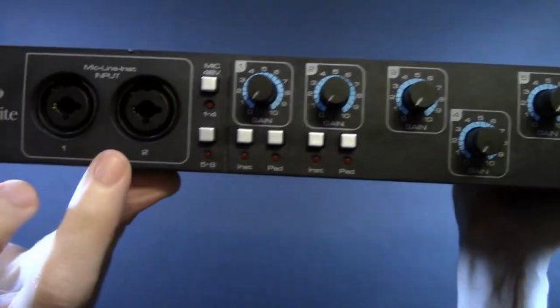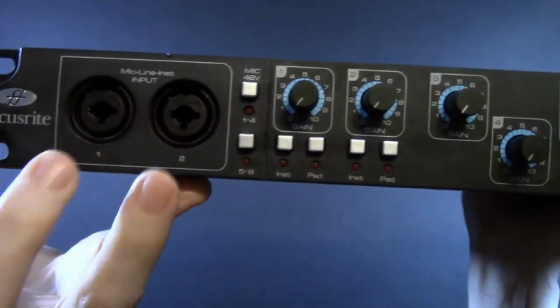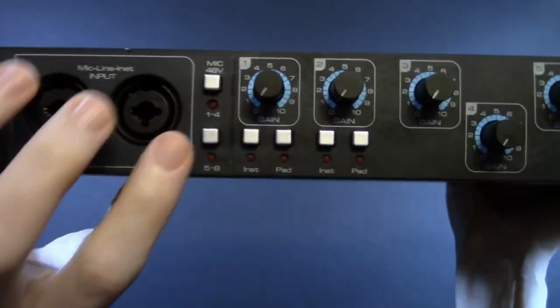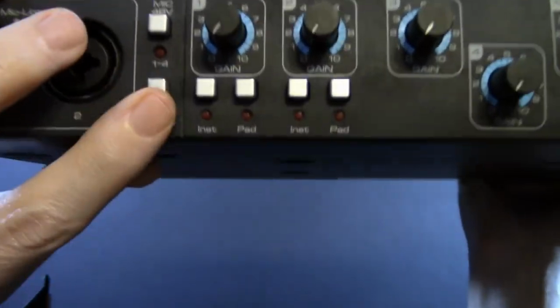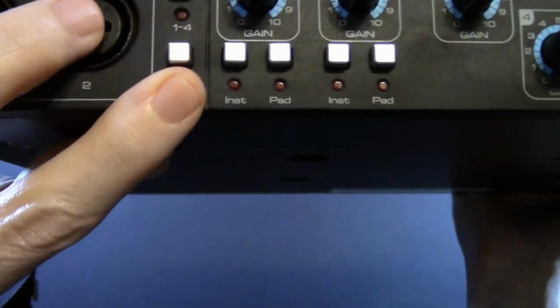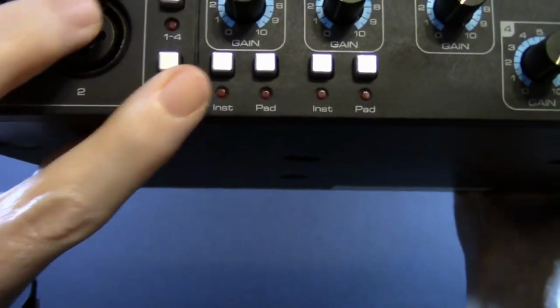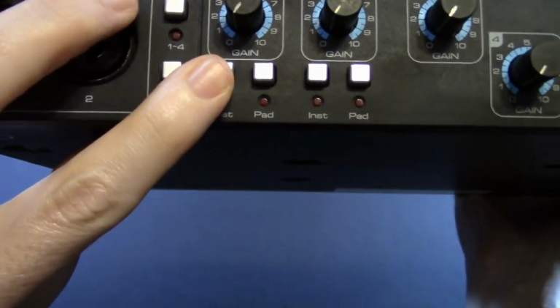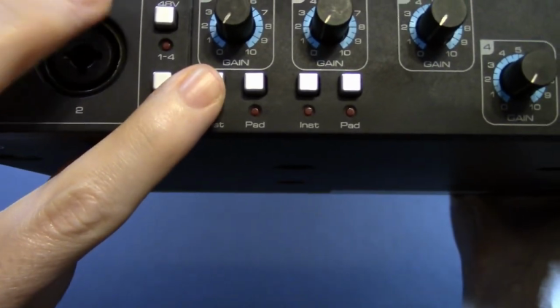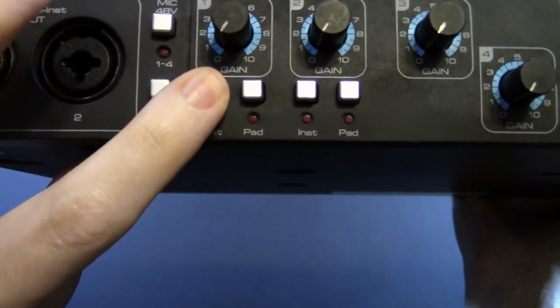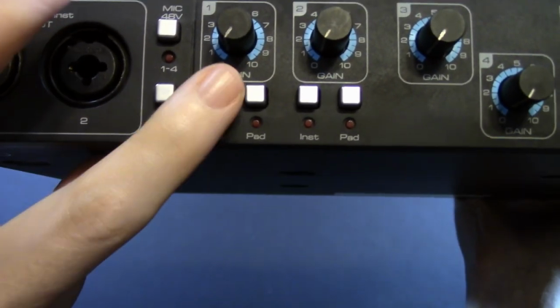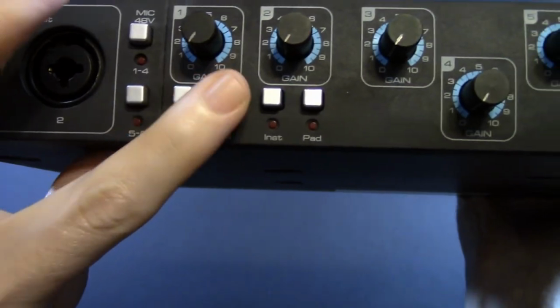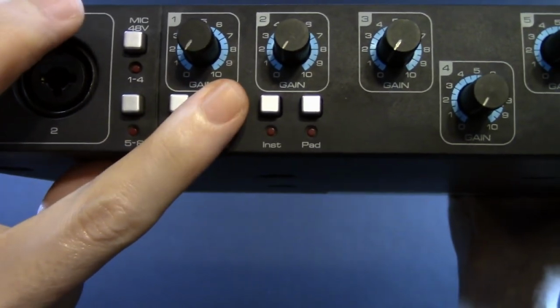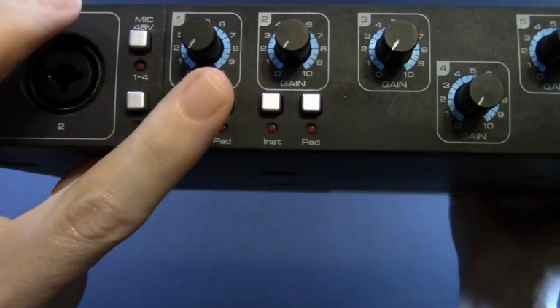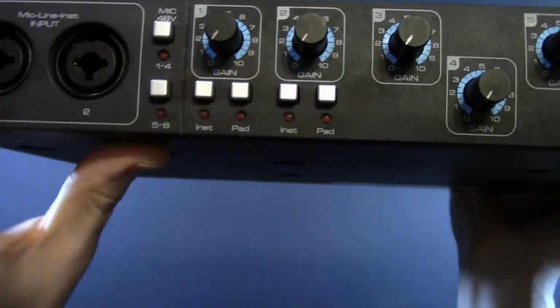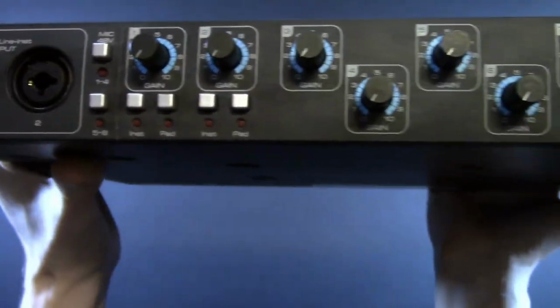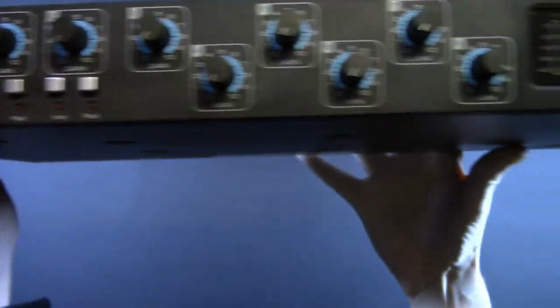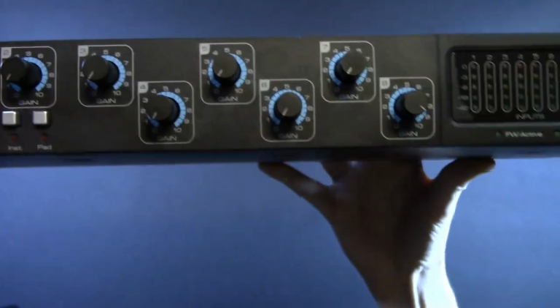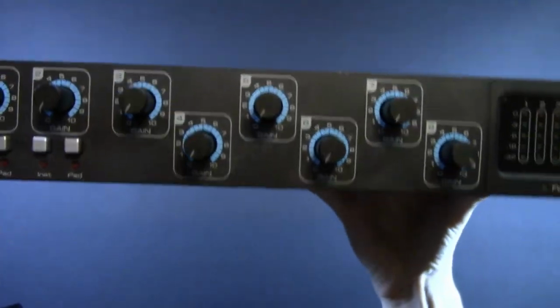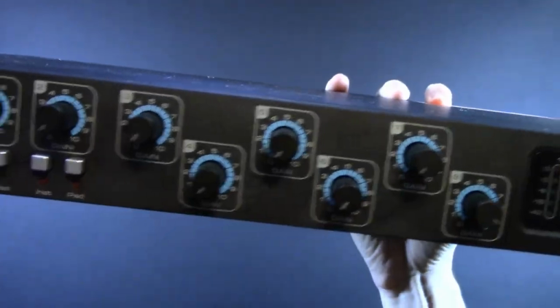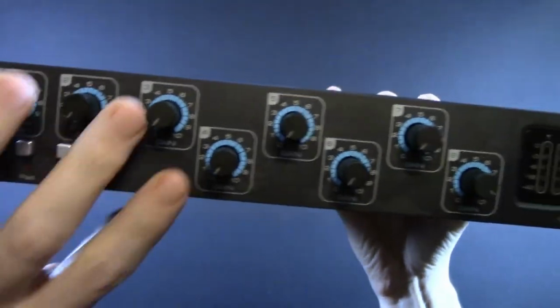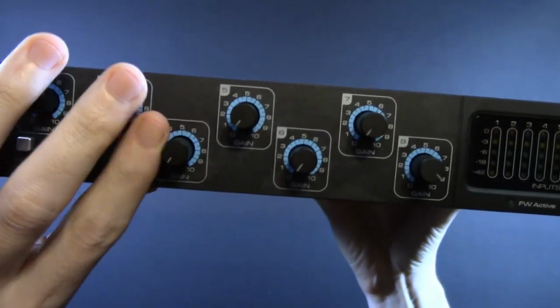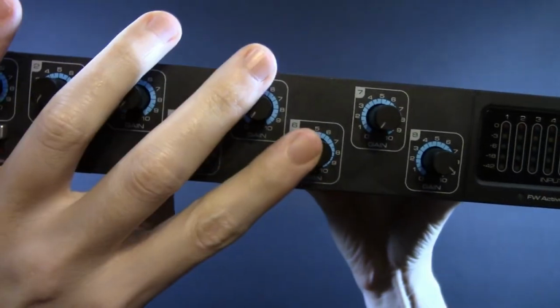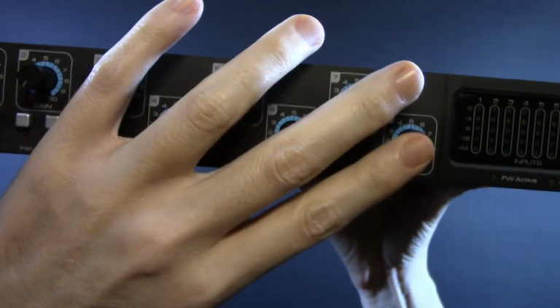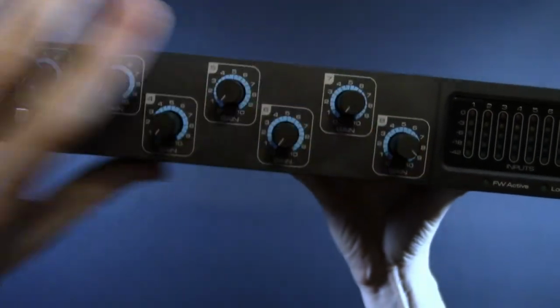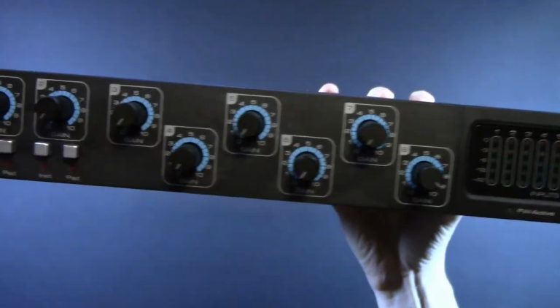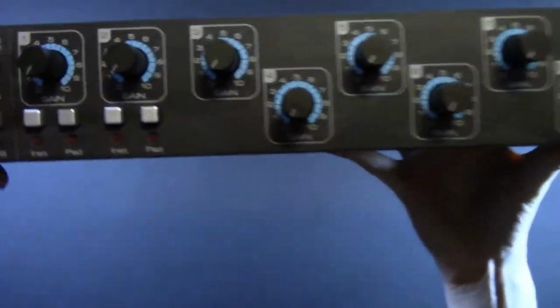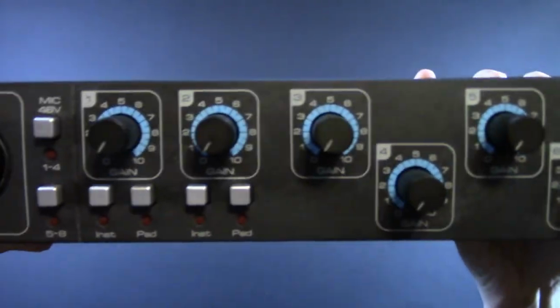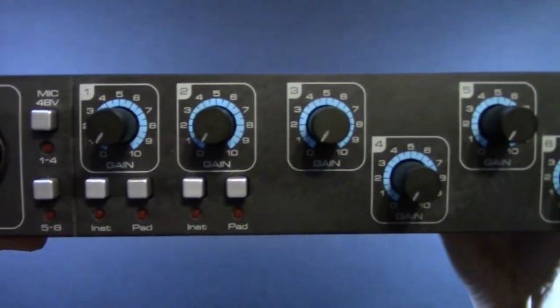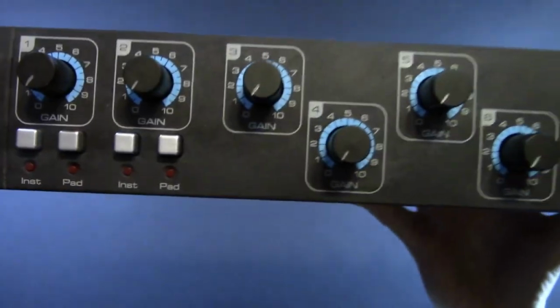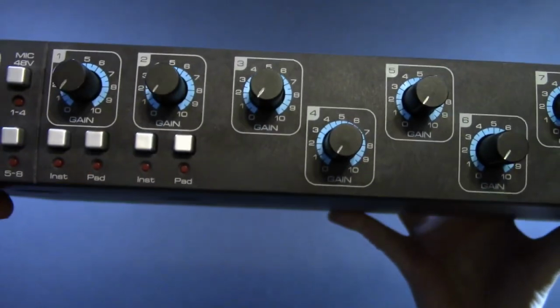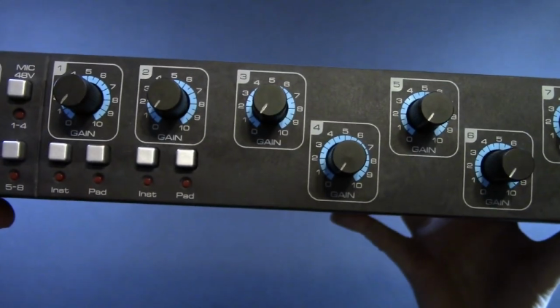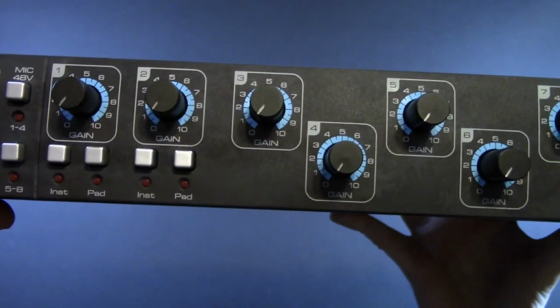Here are your controls. You have insert and pad lines for preamps one and two, then three through eight — you just get a knob, one through ten. Nothing special about that.